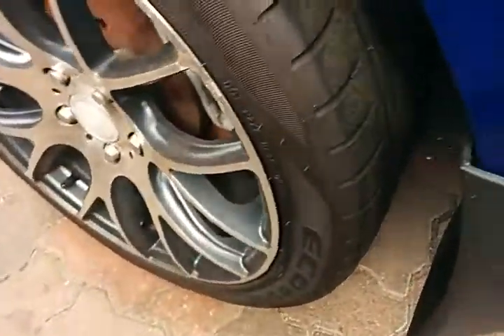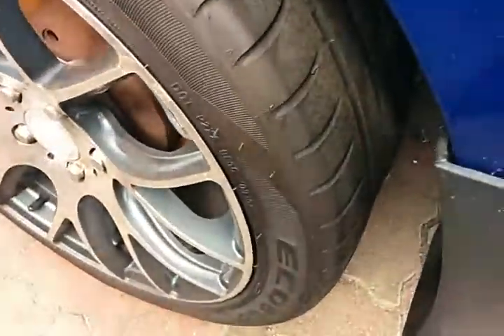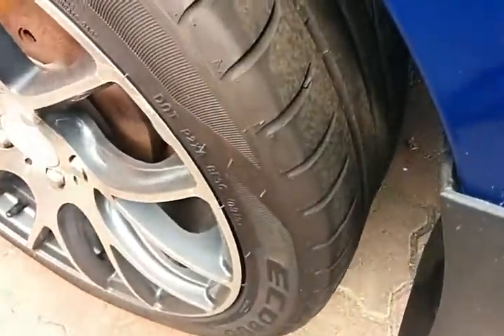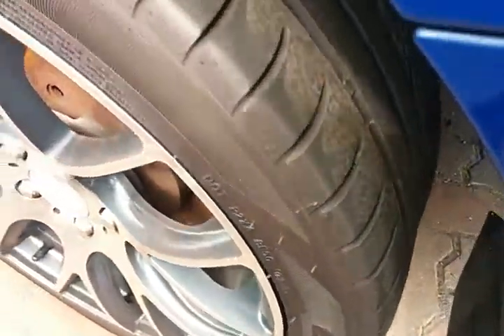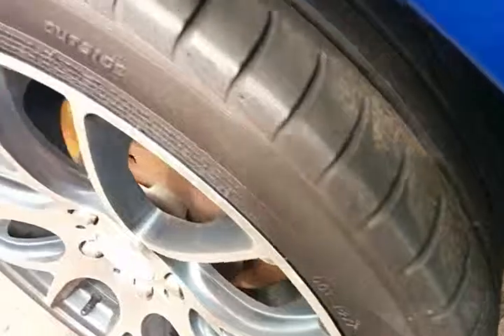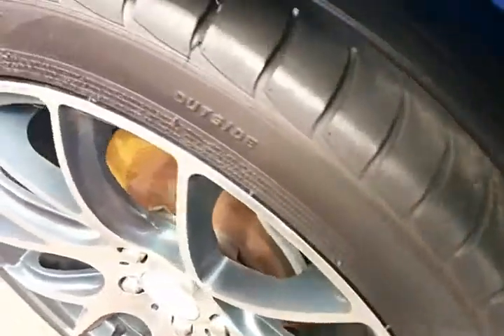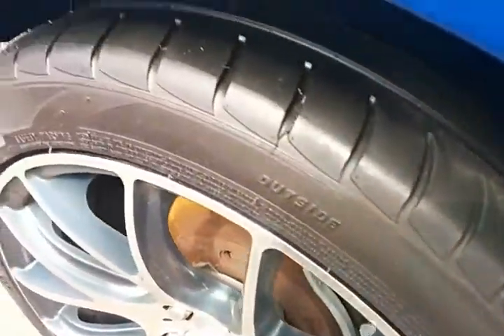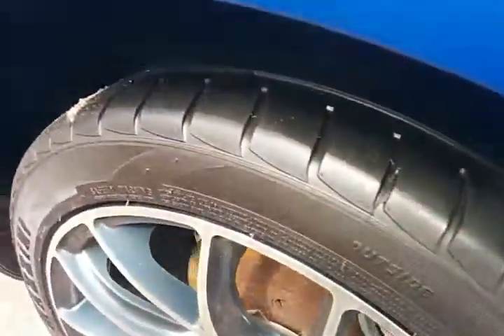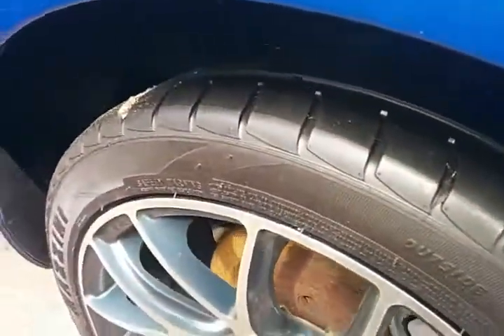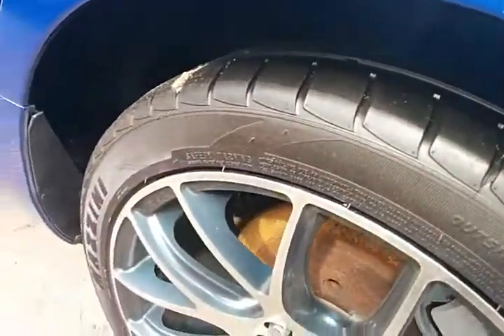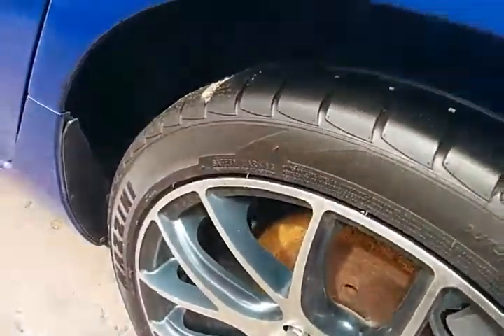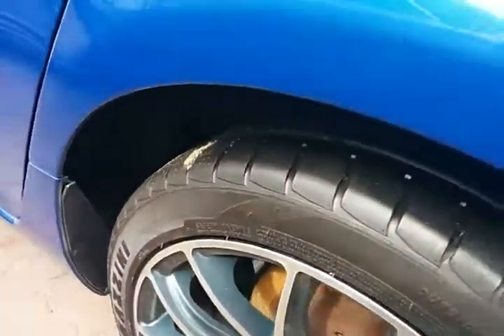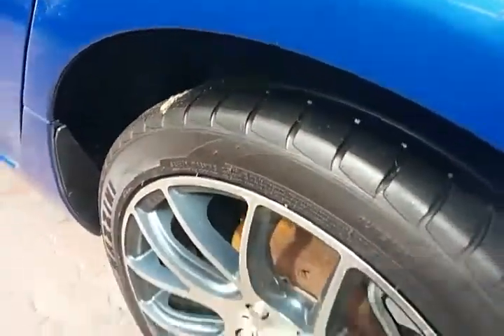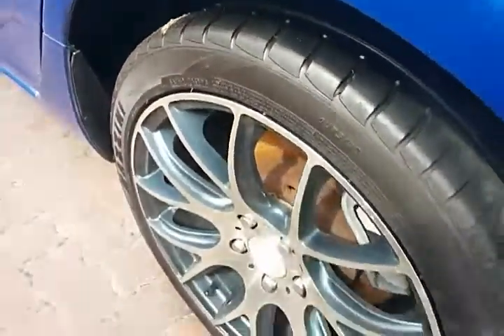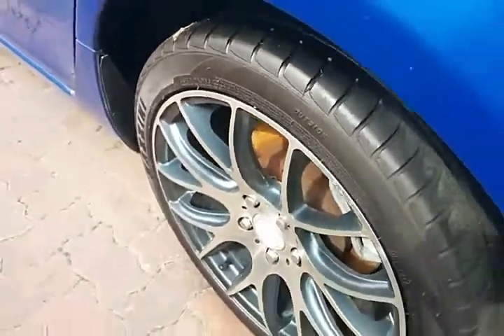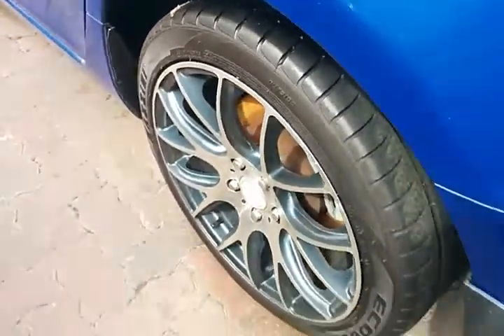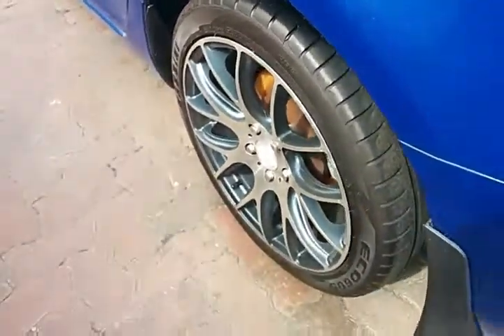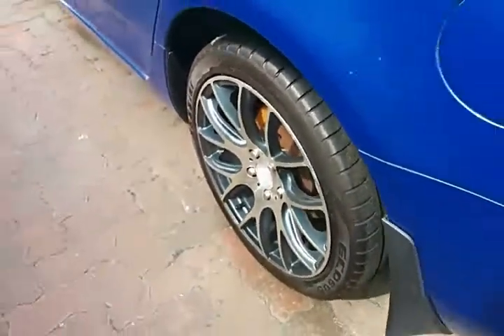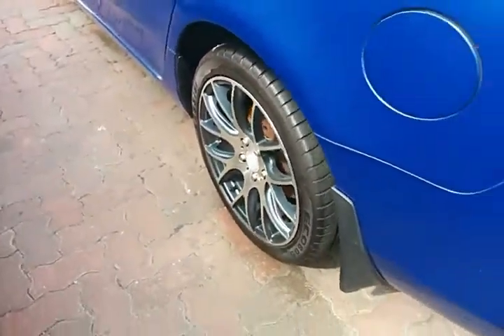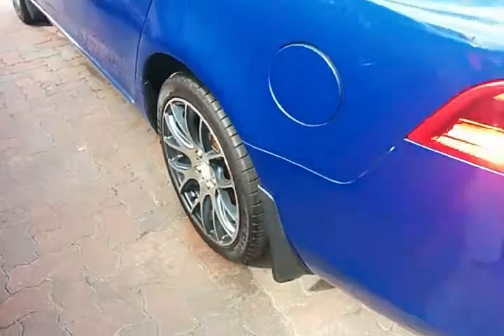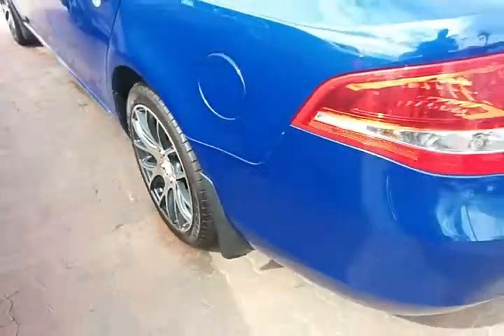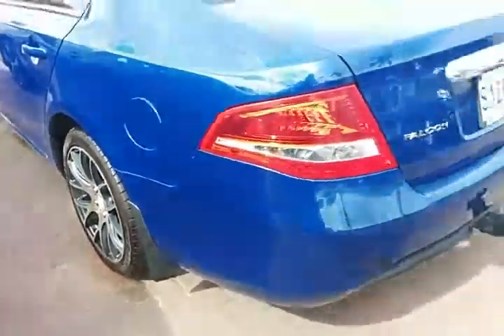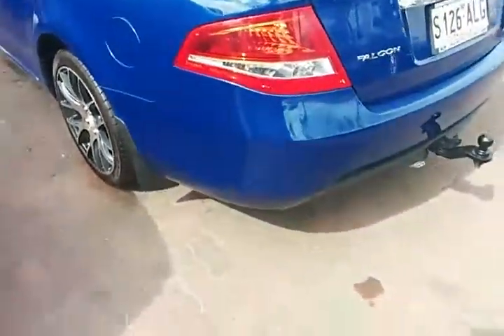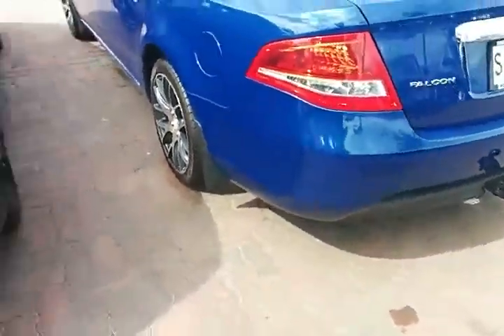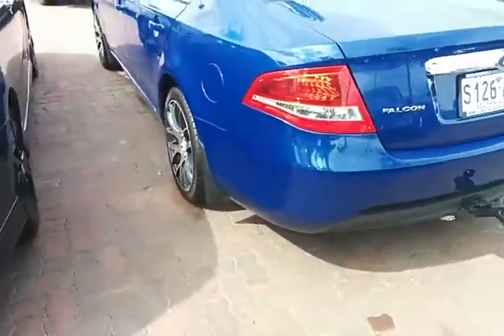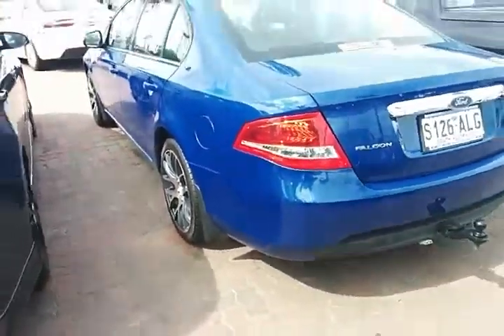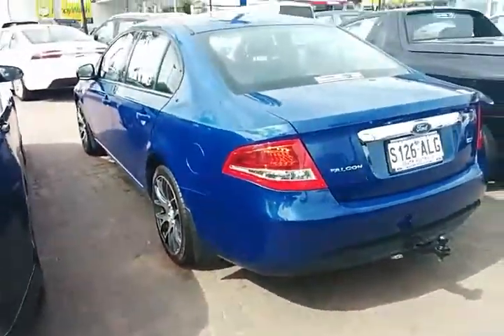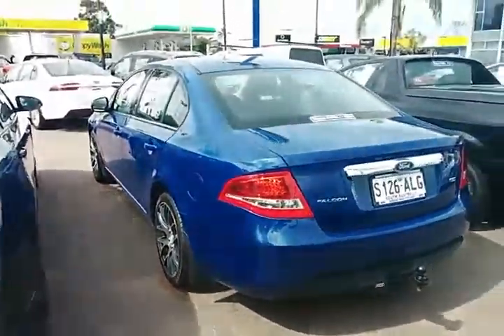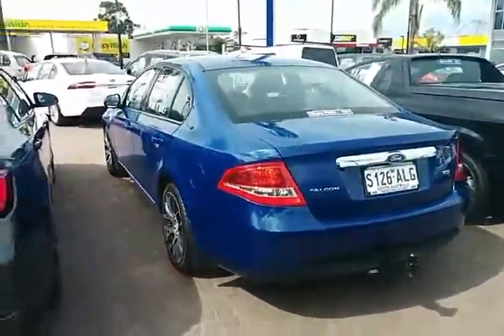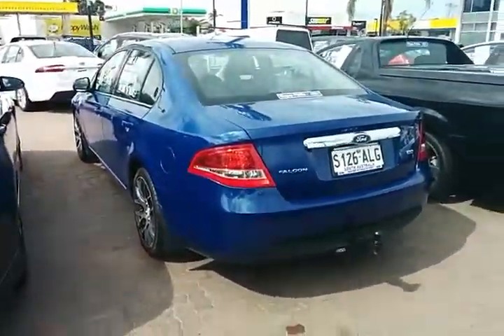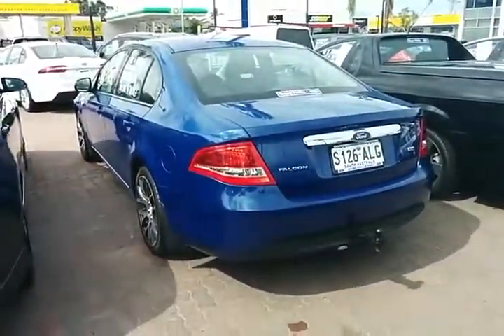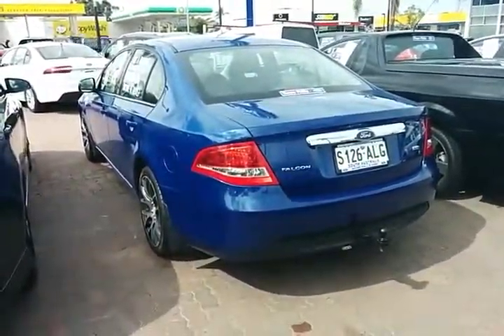Shot there with the rear tire treads — again, plenty of life left in these tires. Beautiful alloy rims. Full shot there at the rear of the vehicle.